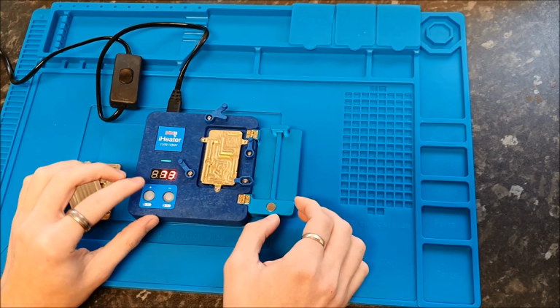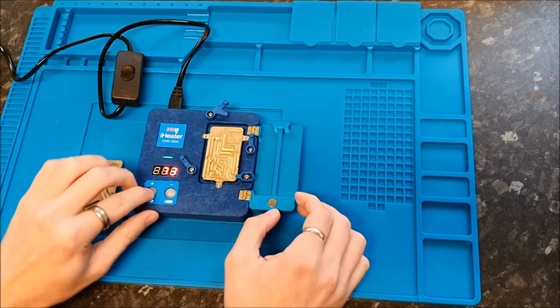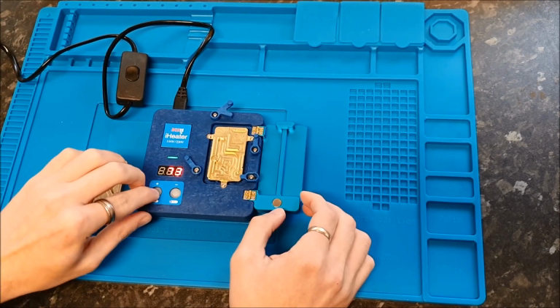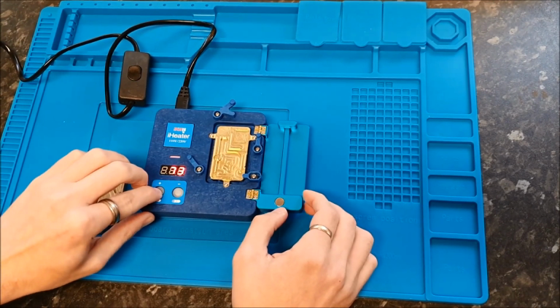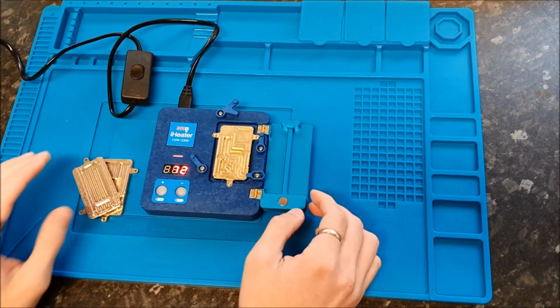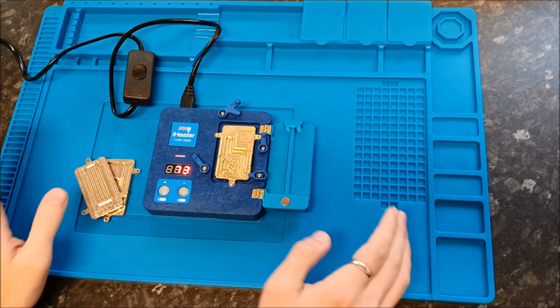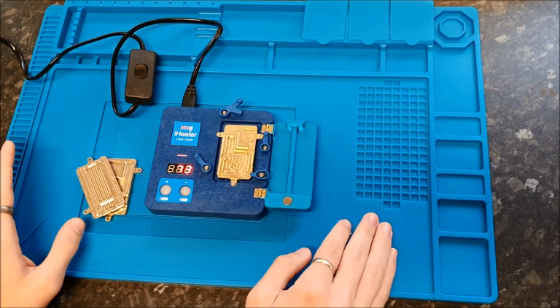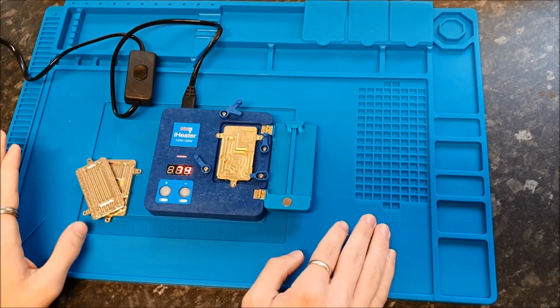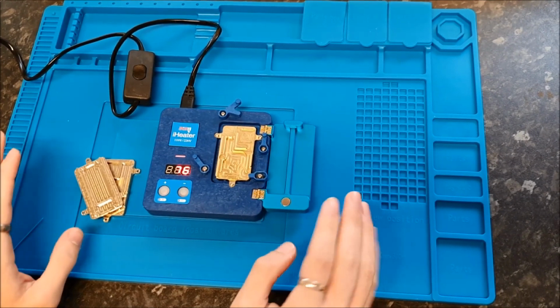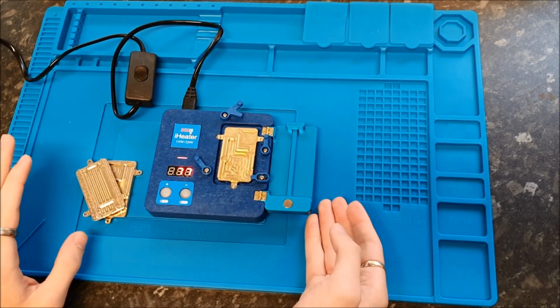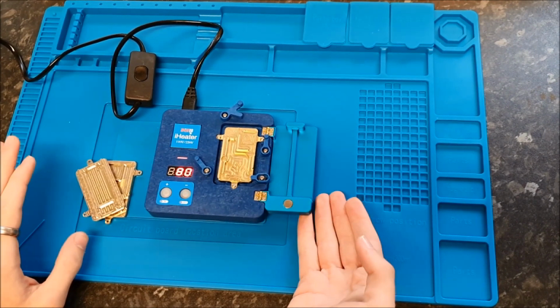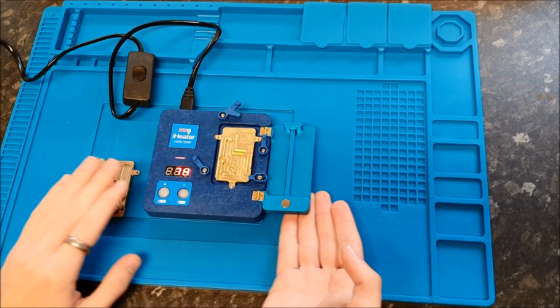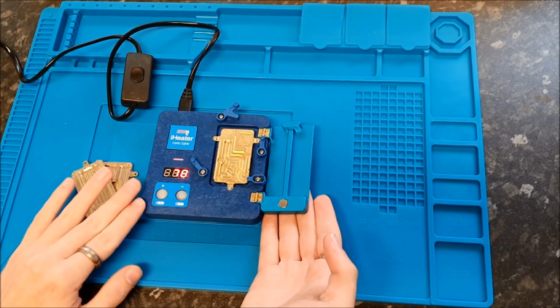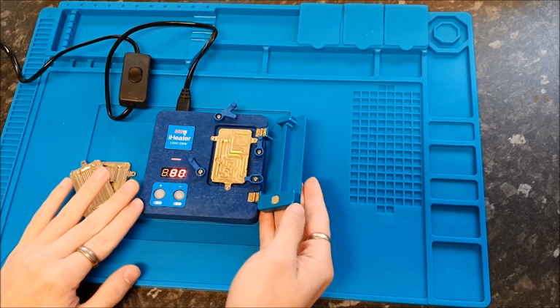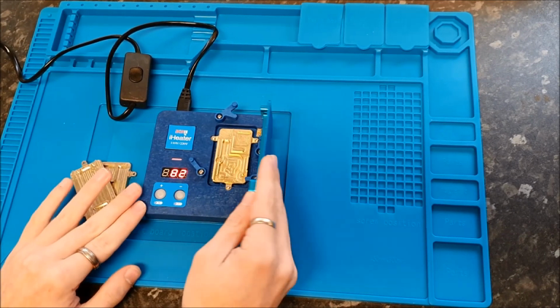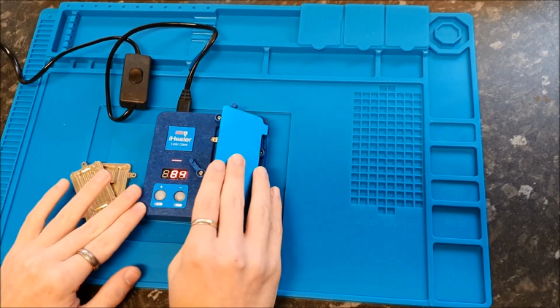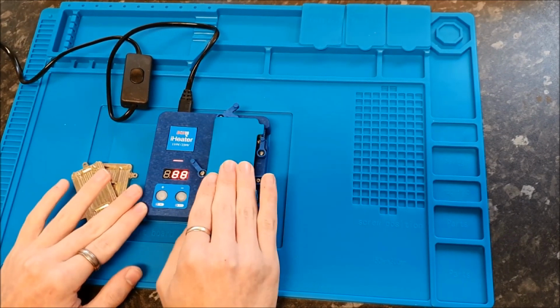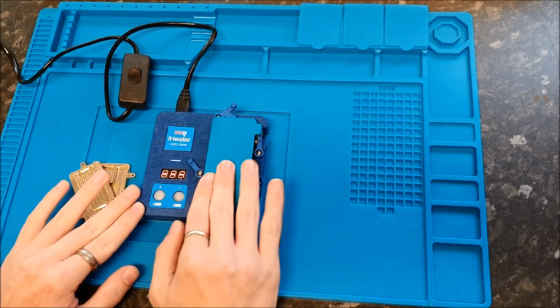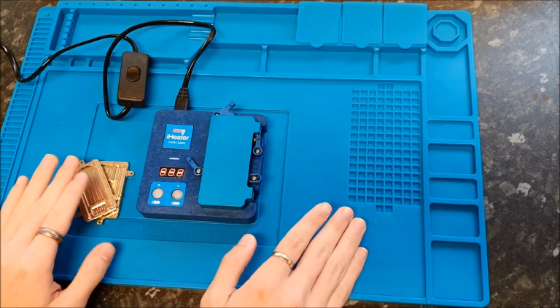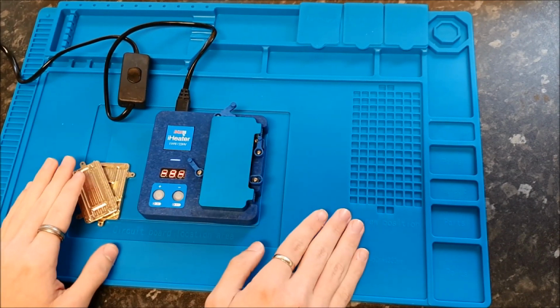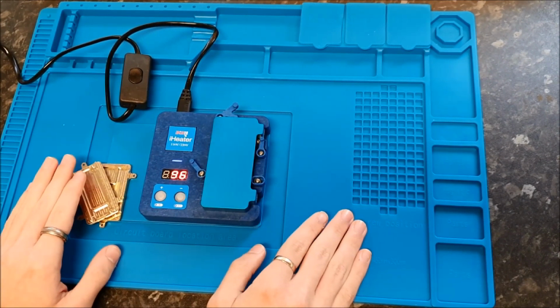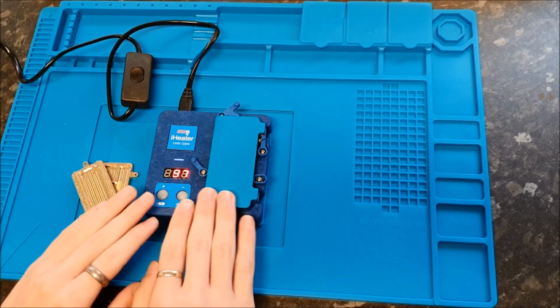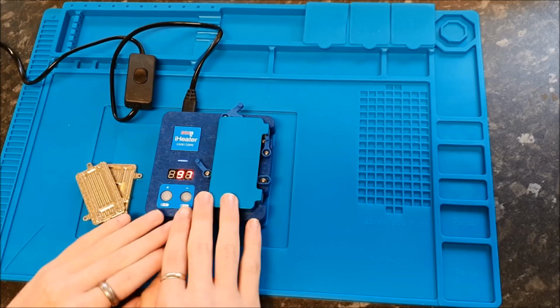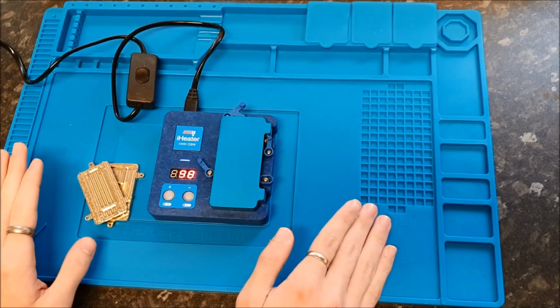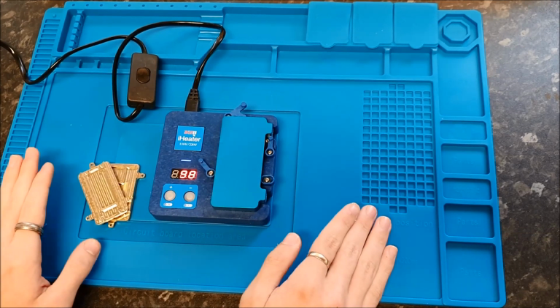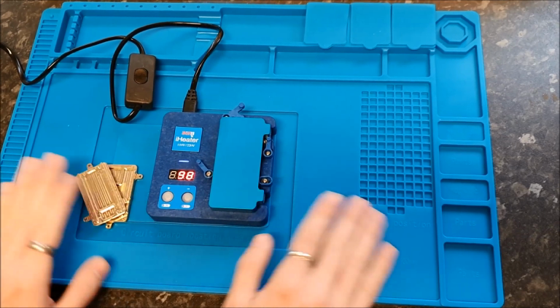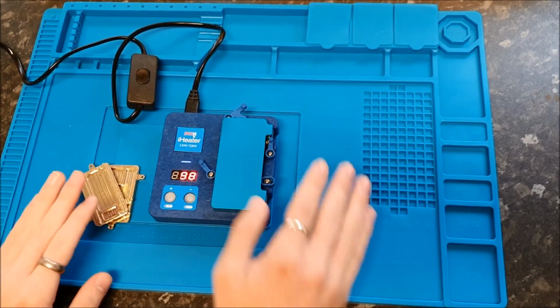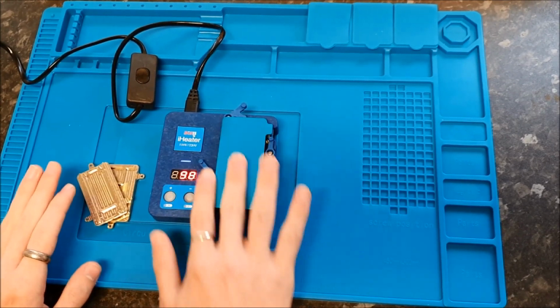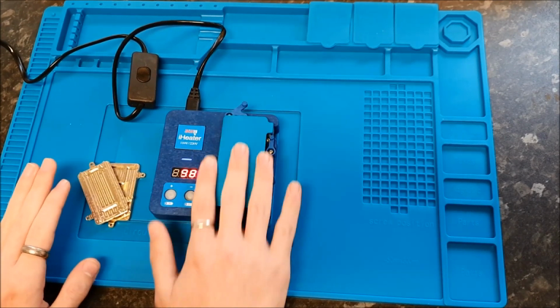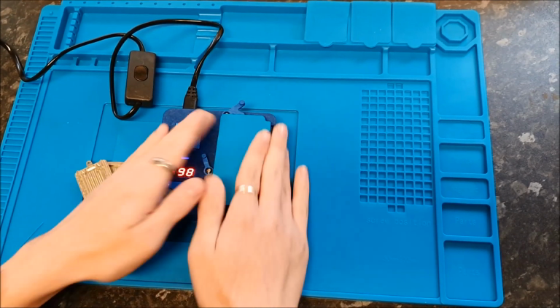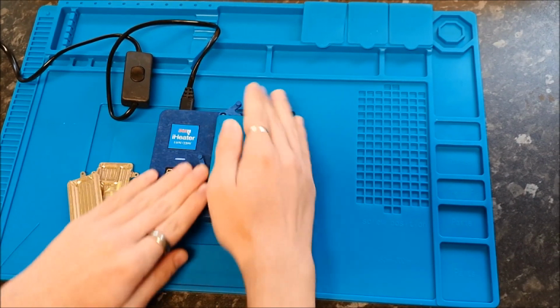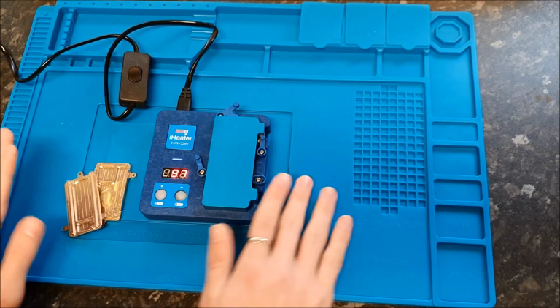When you've got it turned on and once you've finished your work, there's a safety feature where this adjustable cover will close magnetically, and then it will start to cool down and shut off. There's no way to burn yourself.